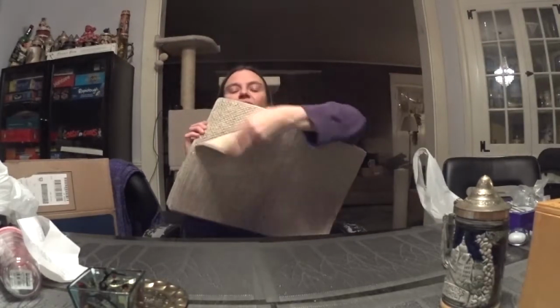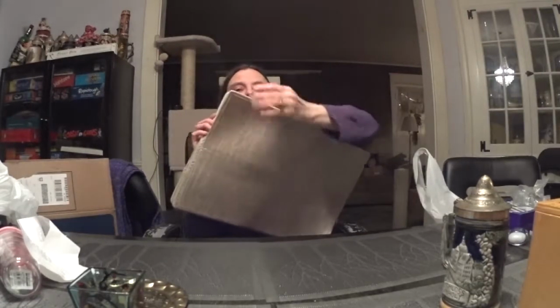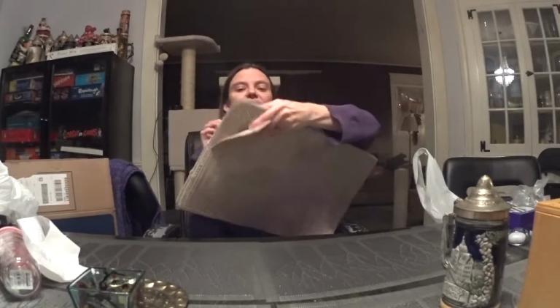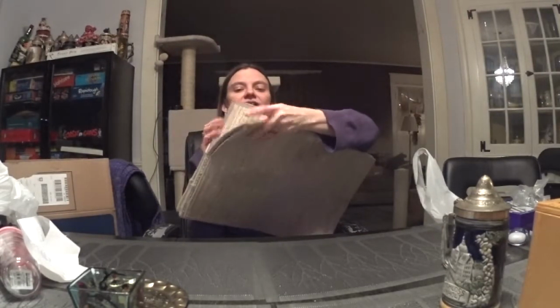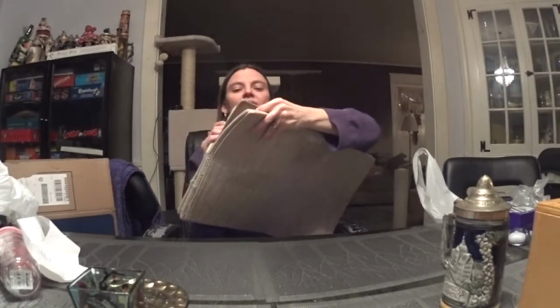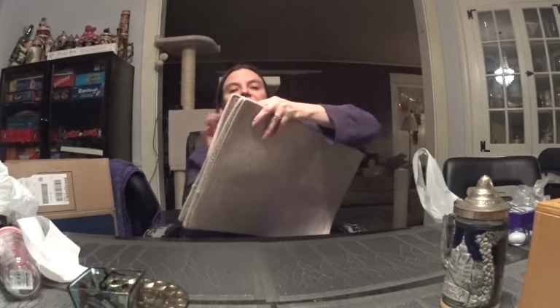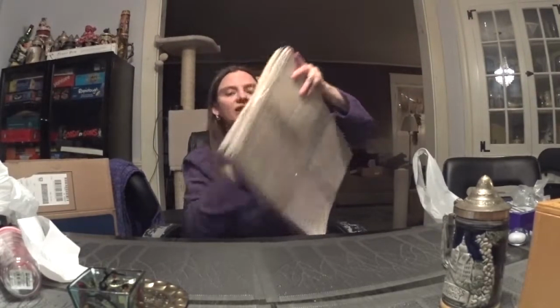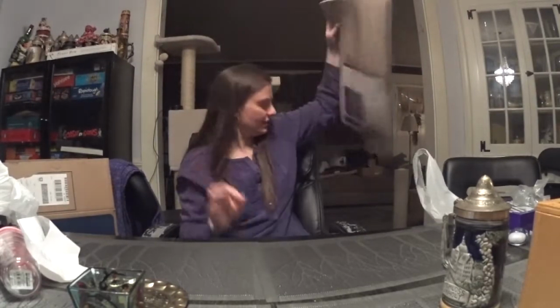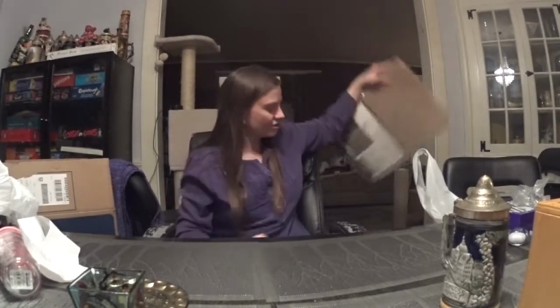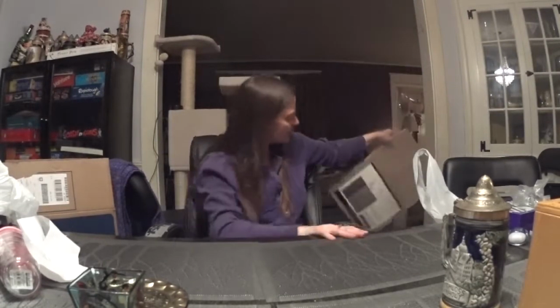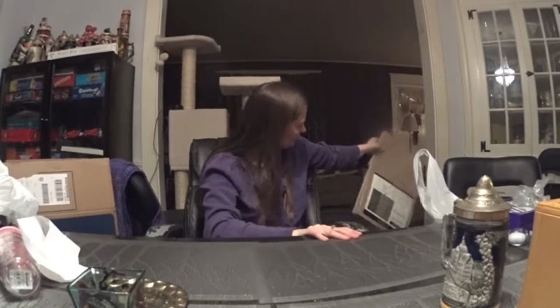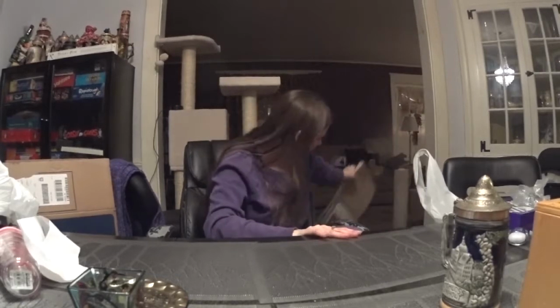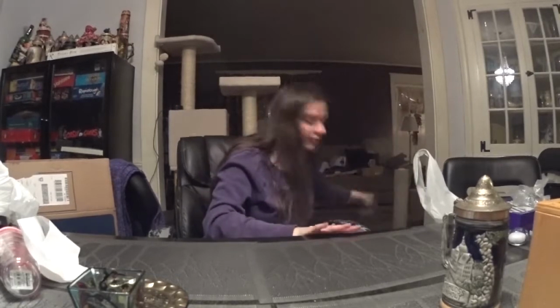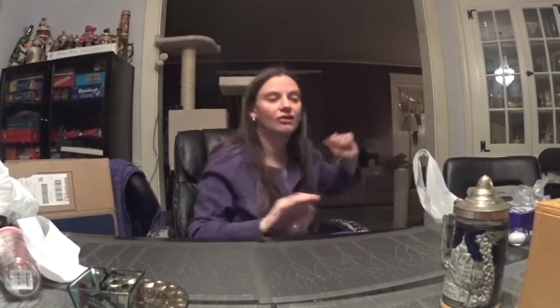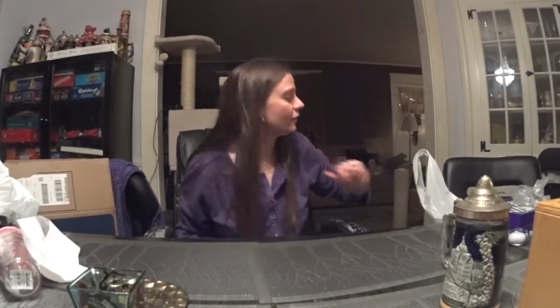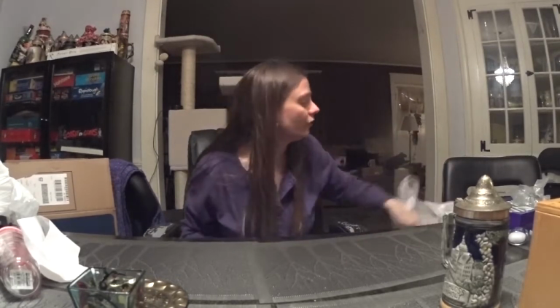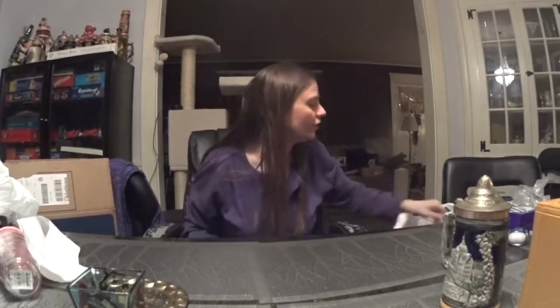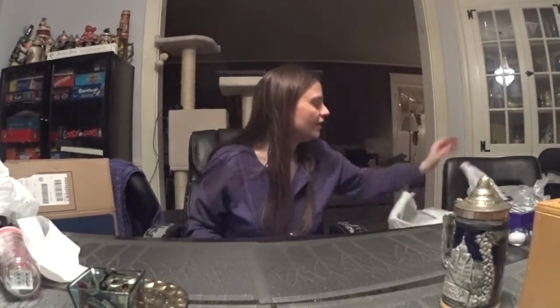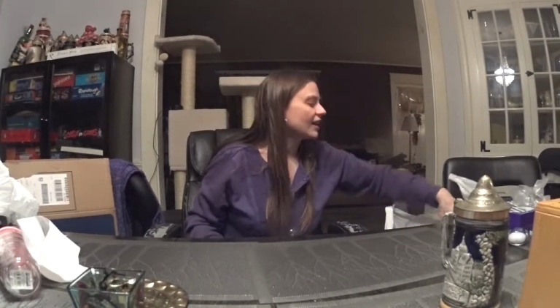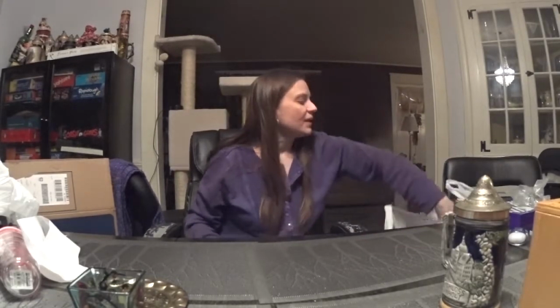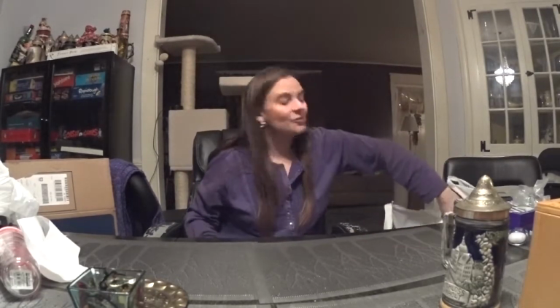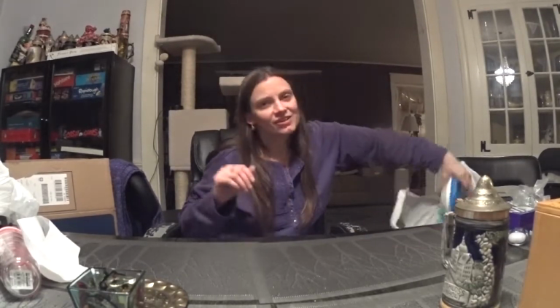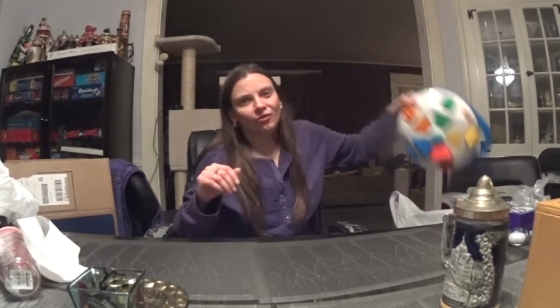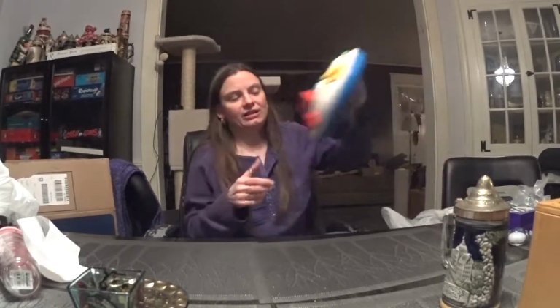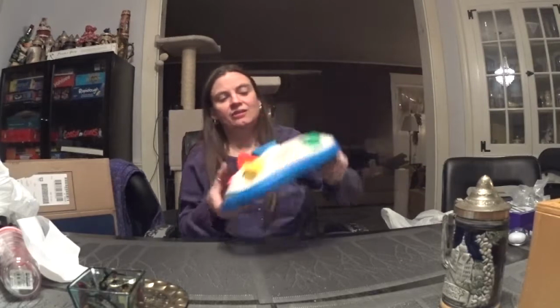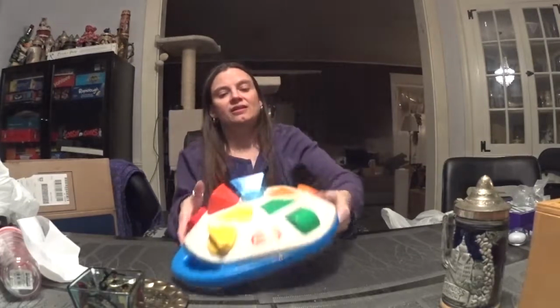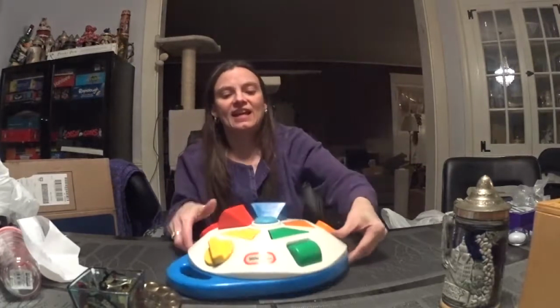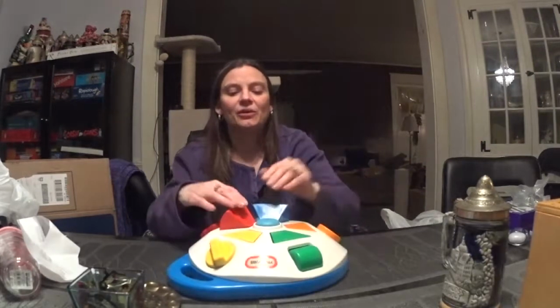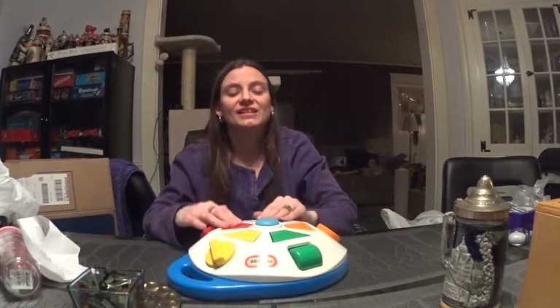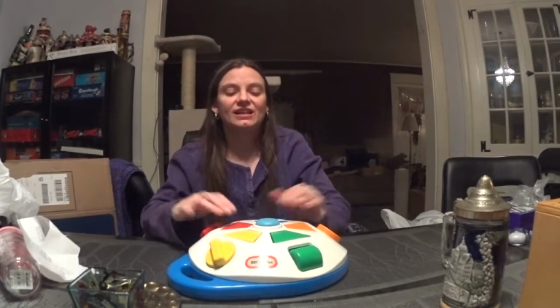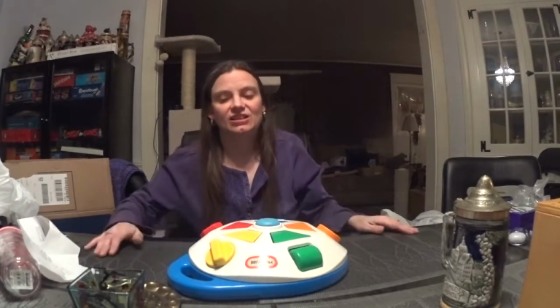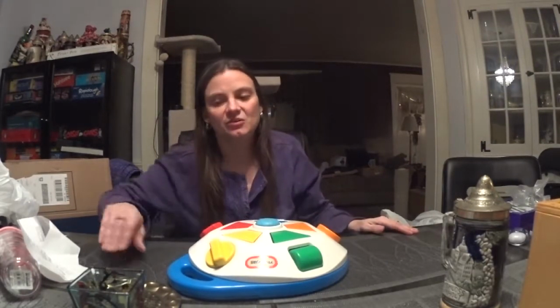I got some carpet squares, but each one's a little bit different. One of my kids really likes textures and stuff, so that's gonna be awesome for her. My kids are a little older right now, but this next thing is just so cool.